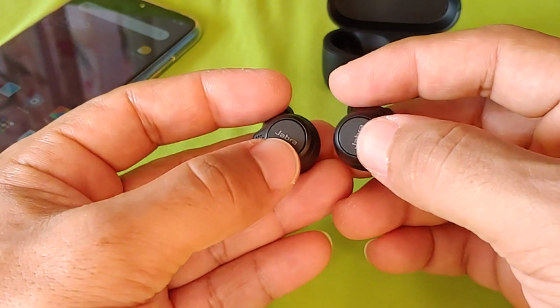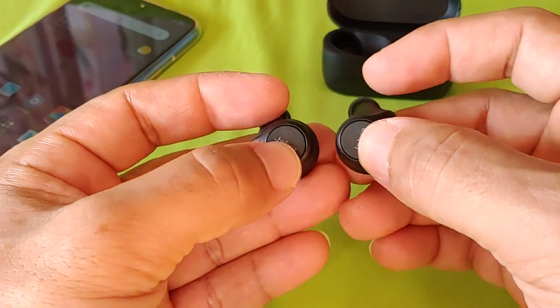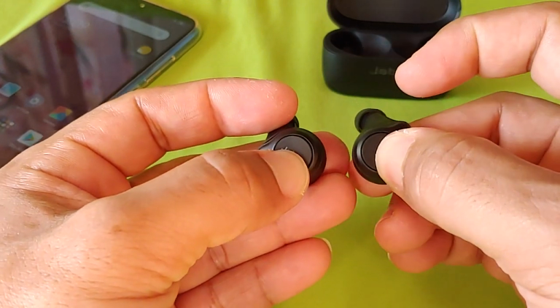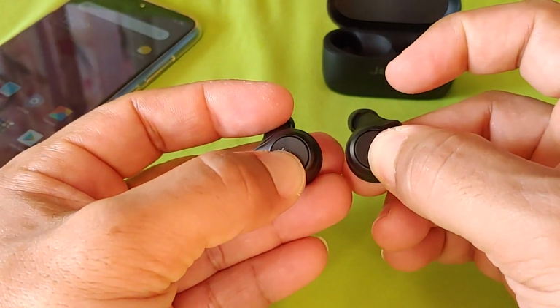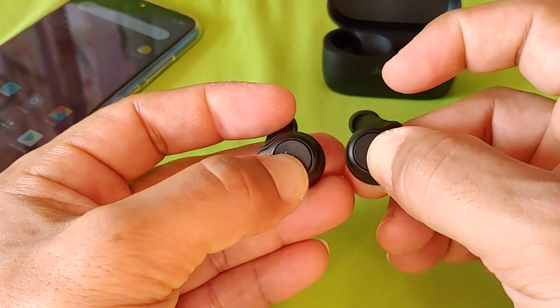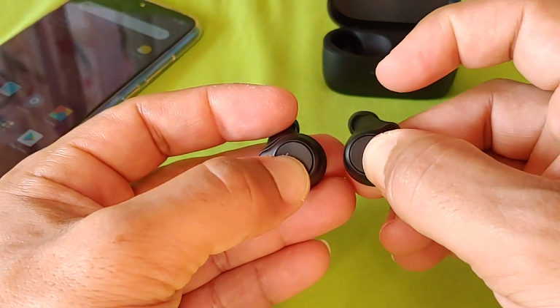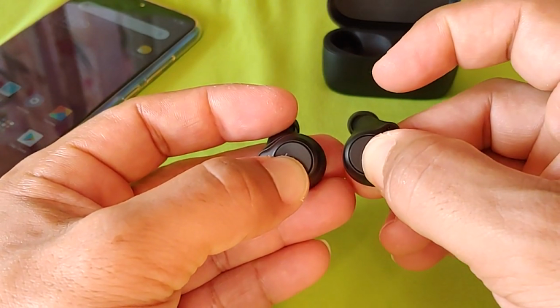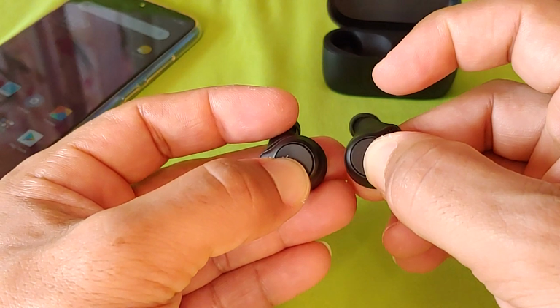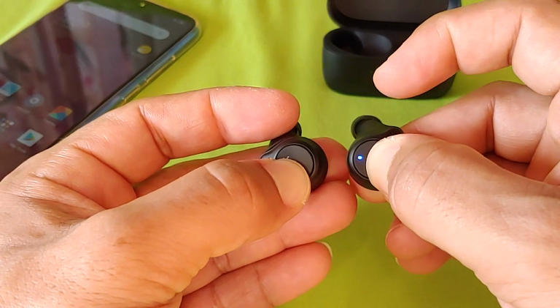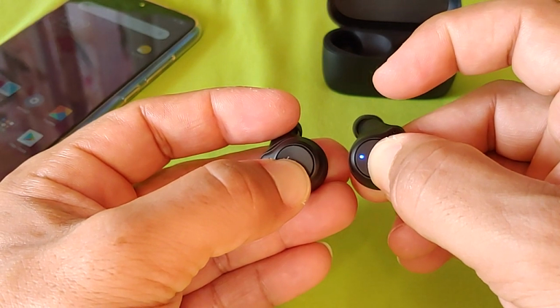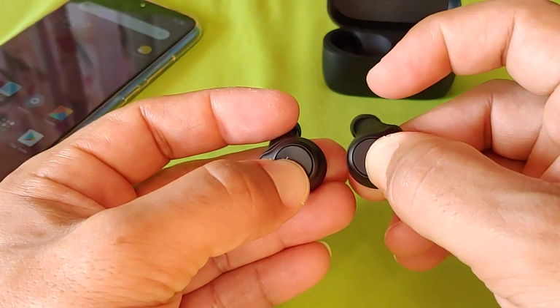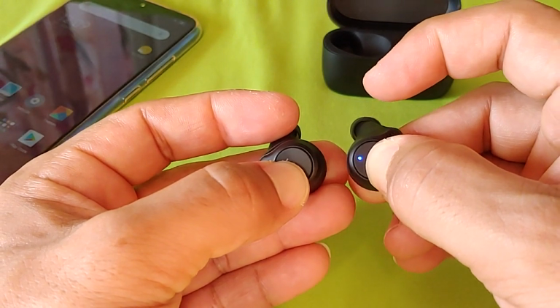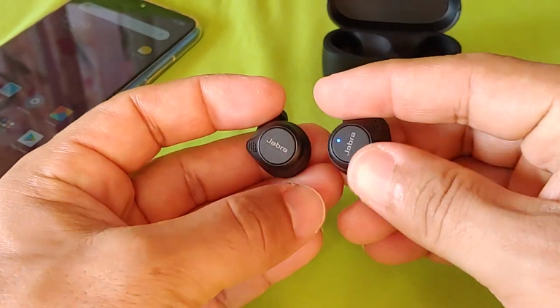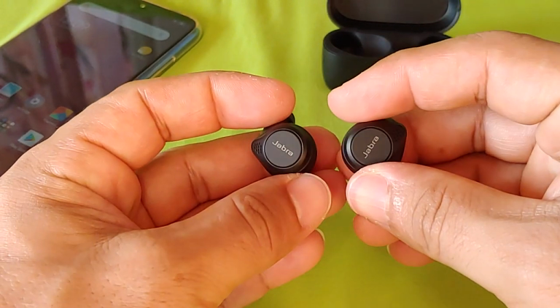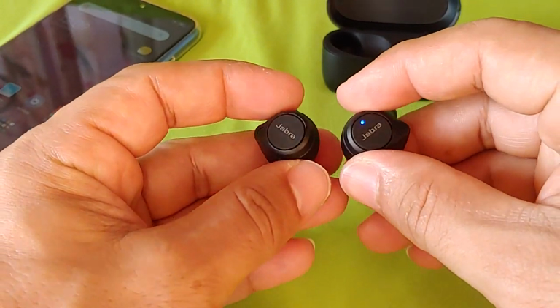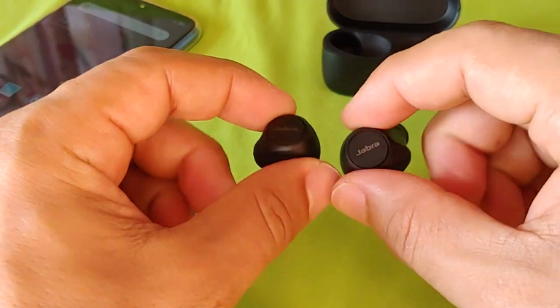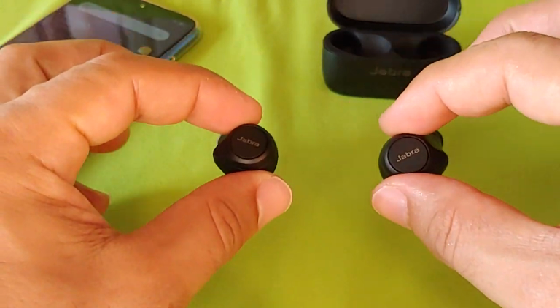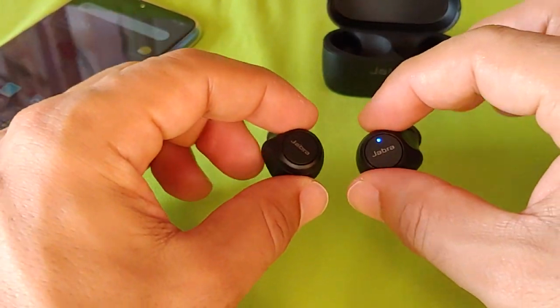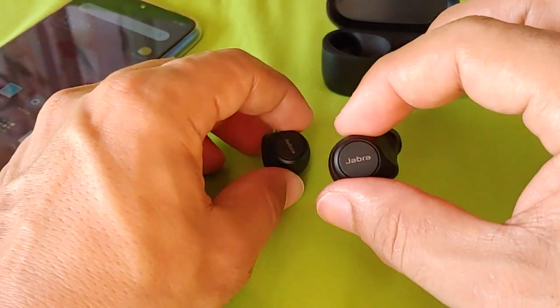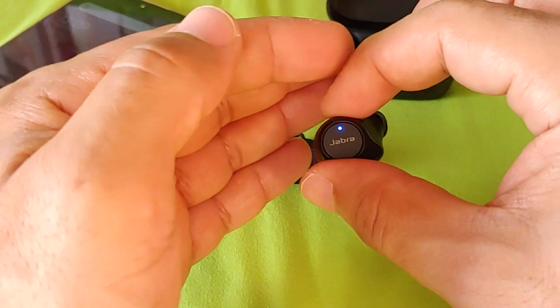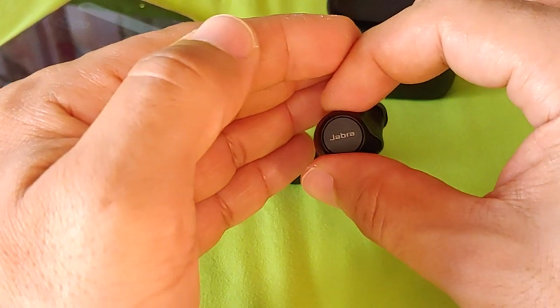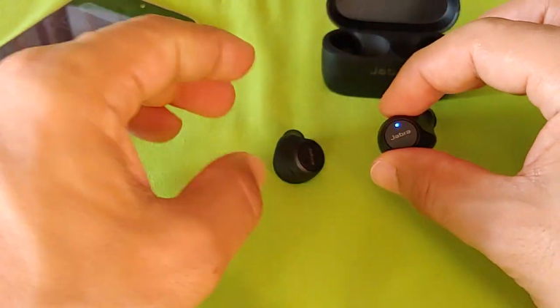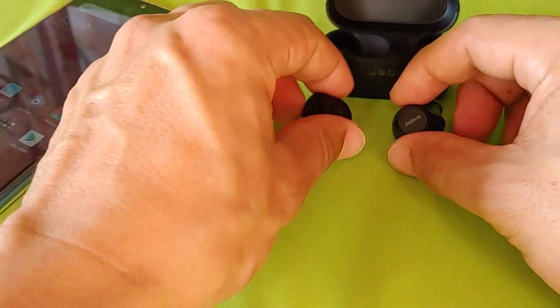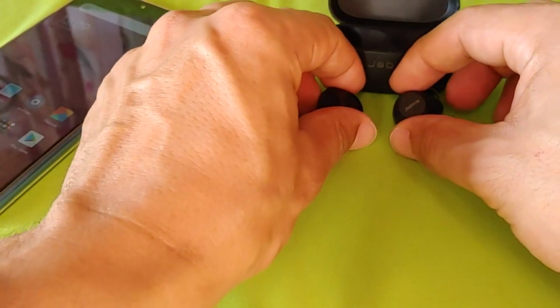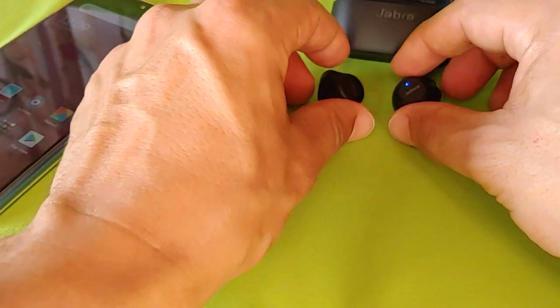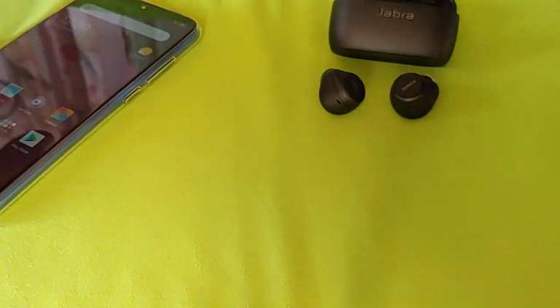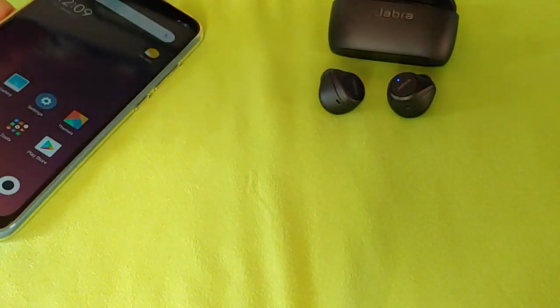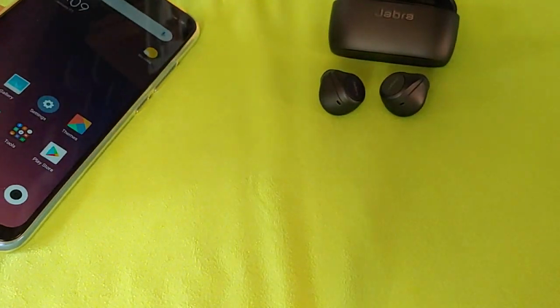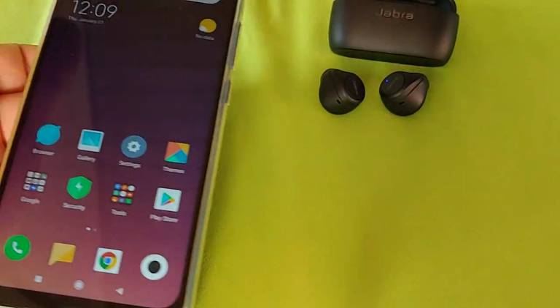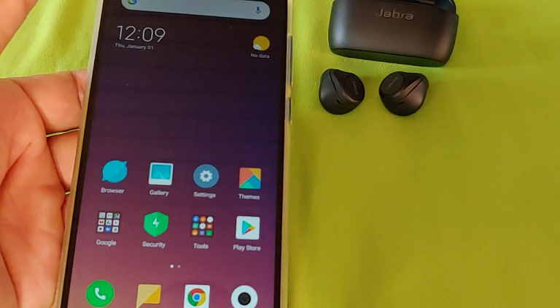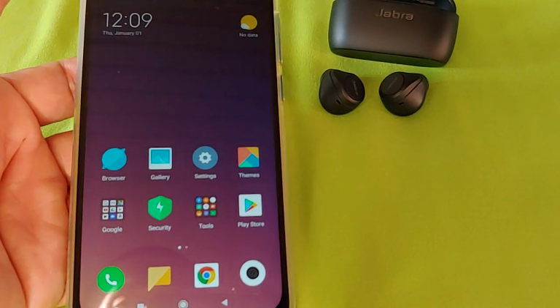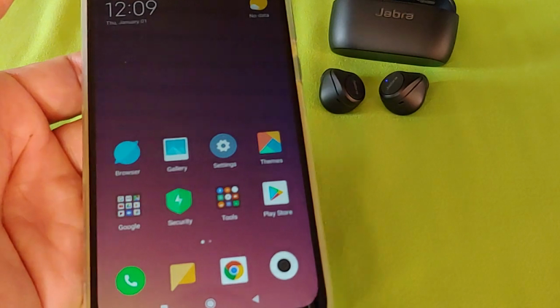Hold it down — if you get the red light, try it again. There we go. You have to do both together until you get that blue blinking light, which means you've manually gotten the Jabra Elite 75T into pairing mode.